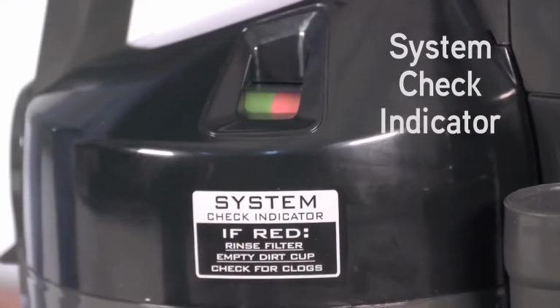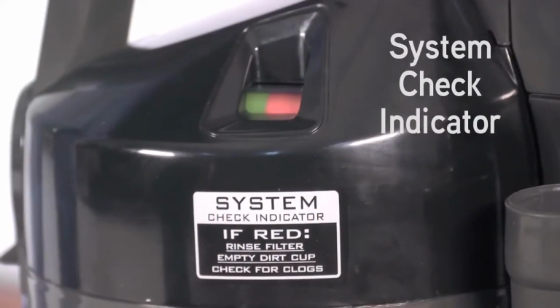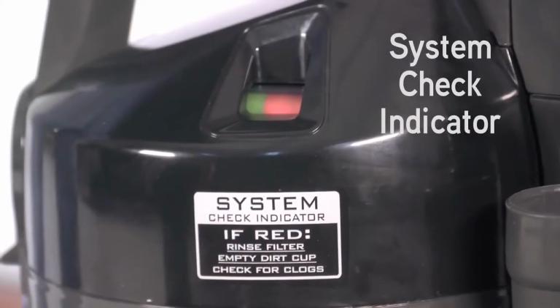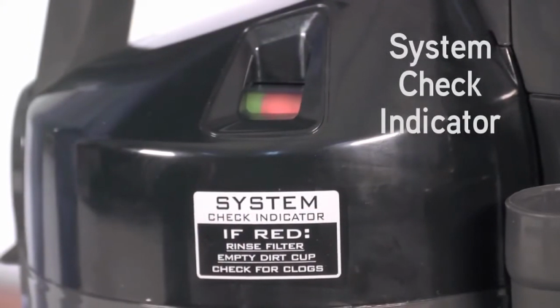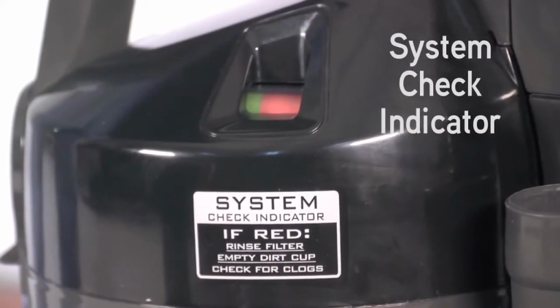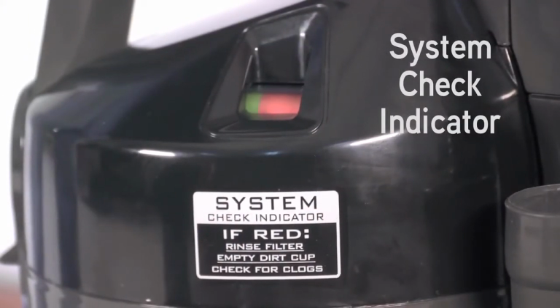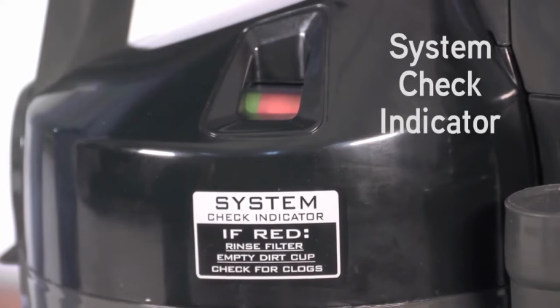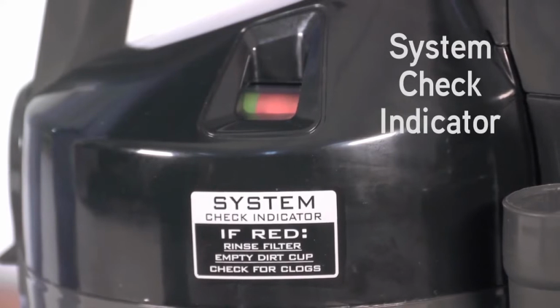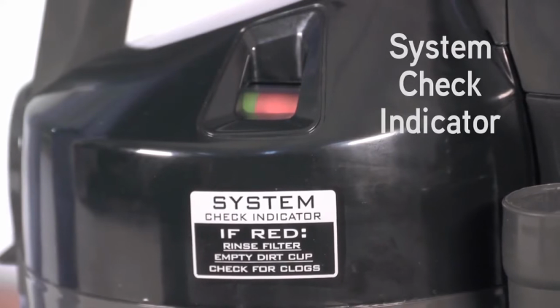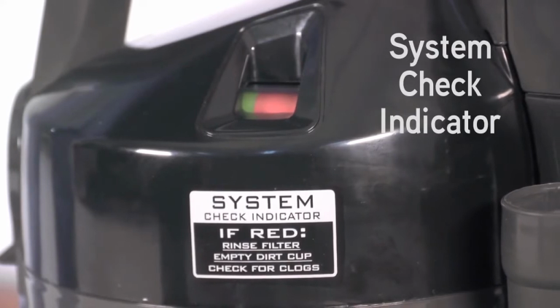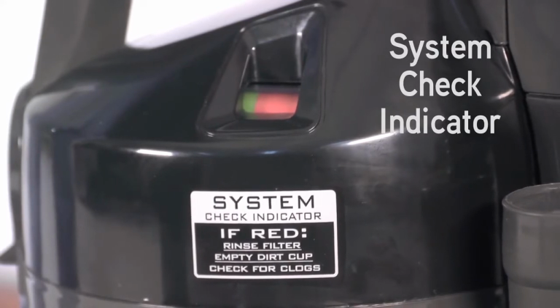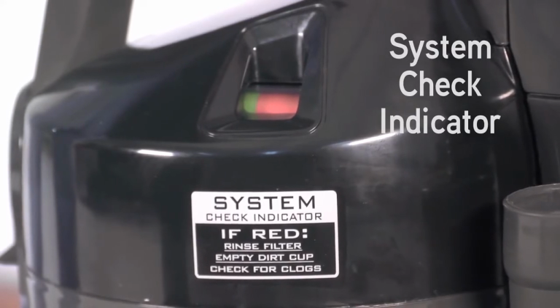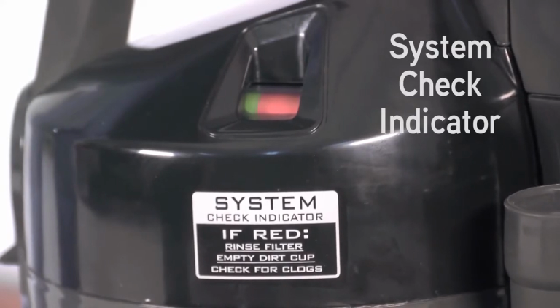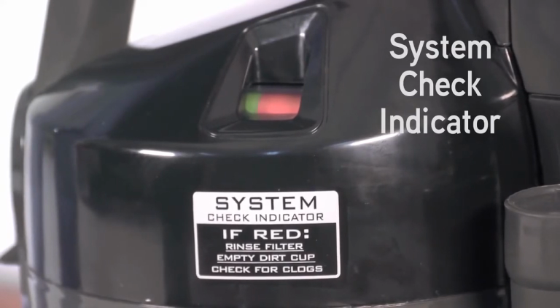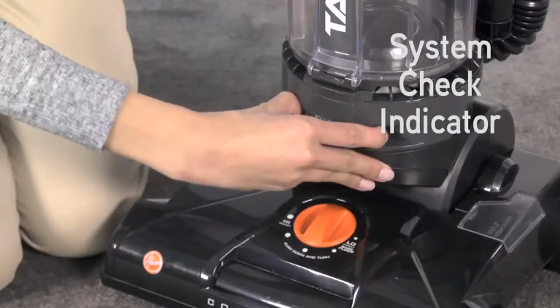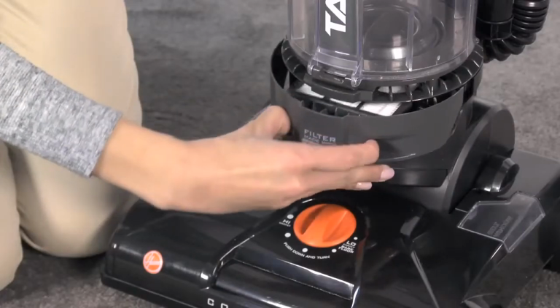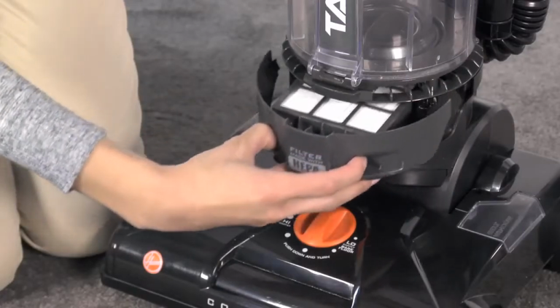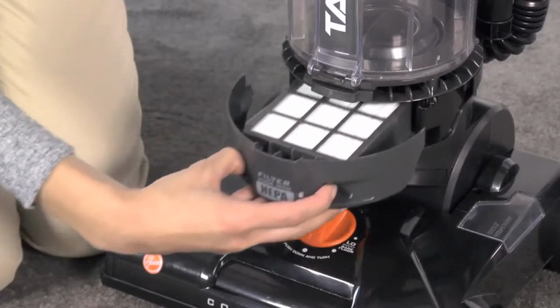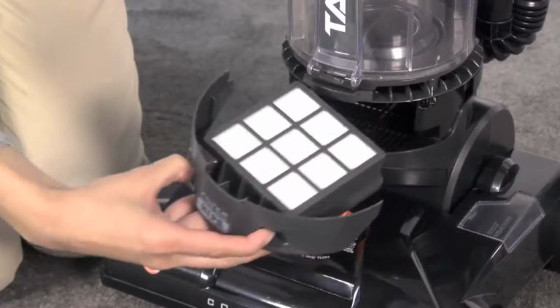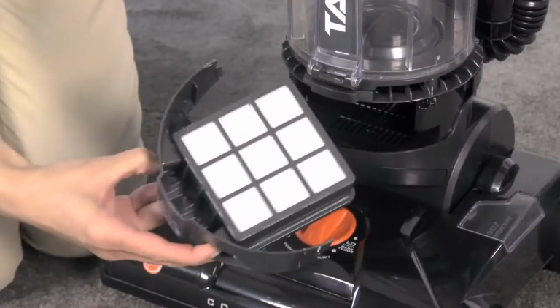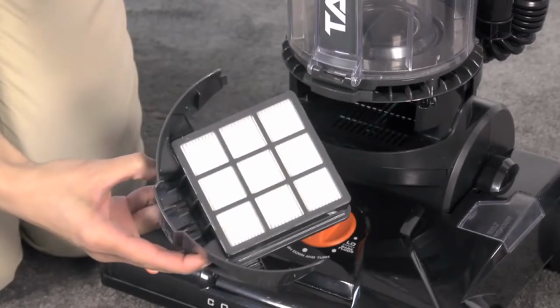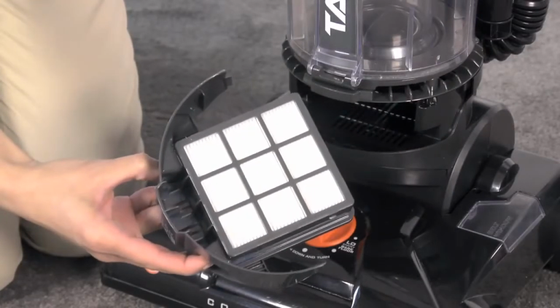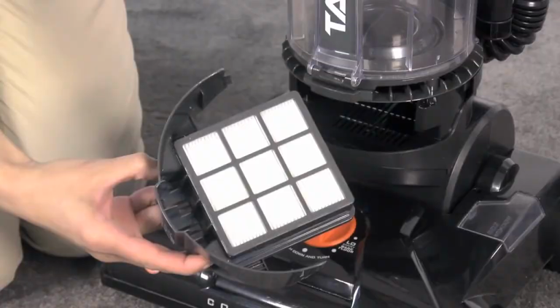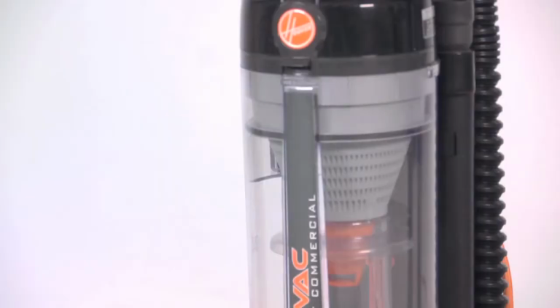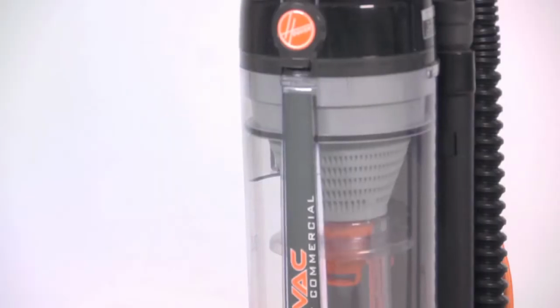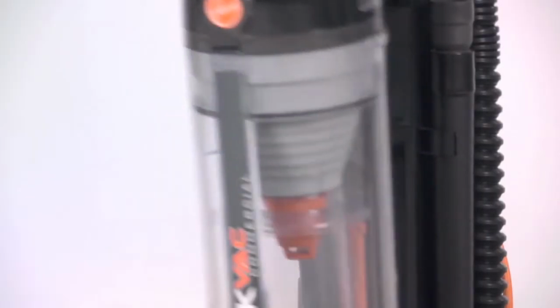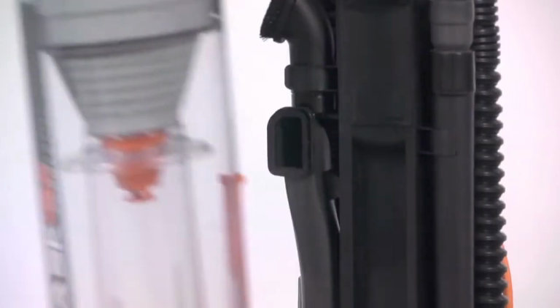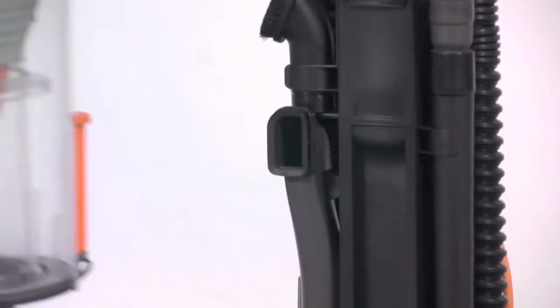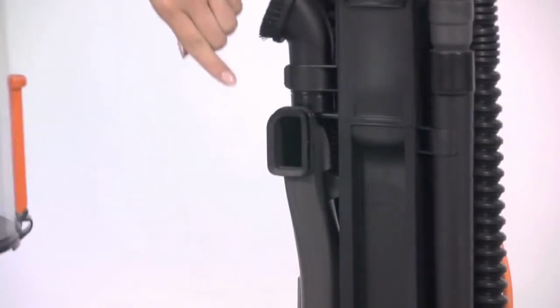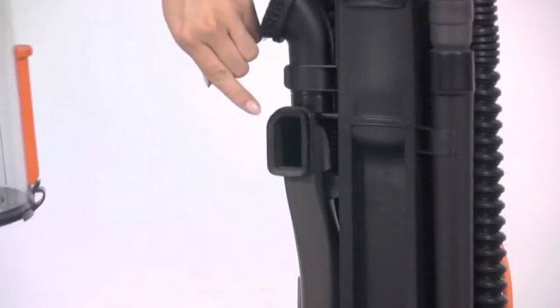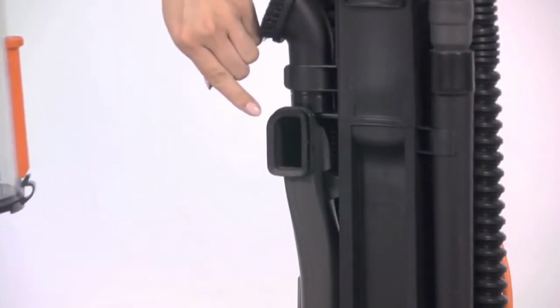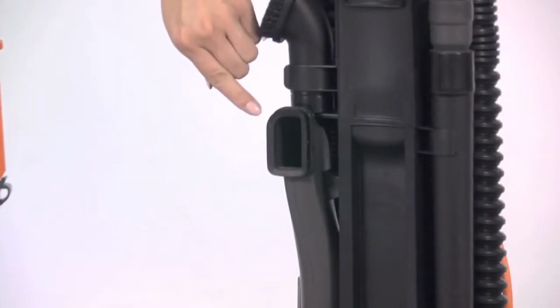A system check indicator located on the canister will signal when it's full or when the filters are dirty, and will also detect any clogs in the canister, brush roll, or hose.